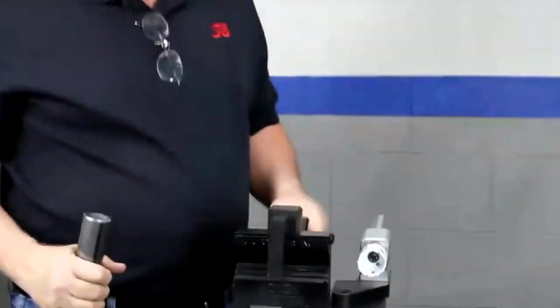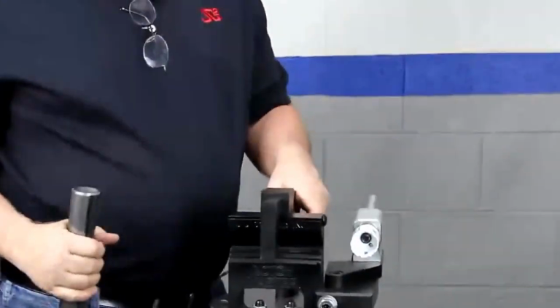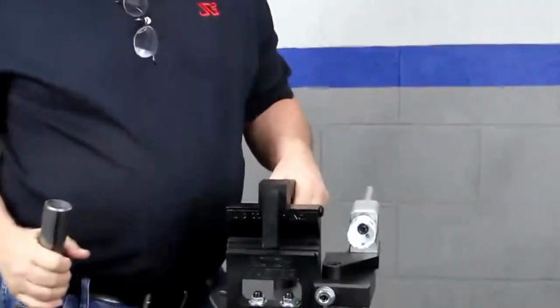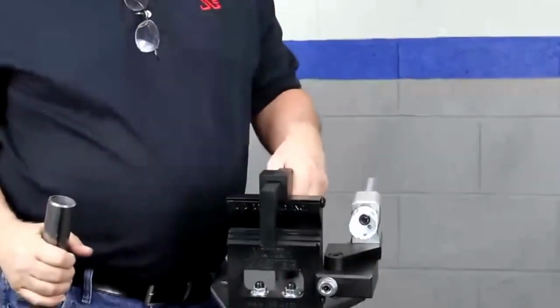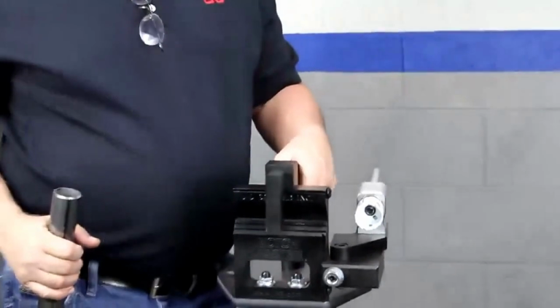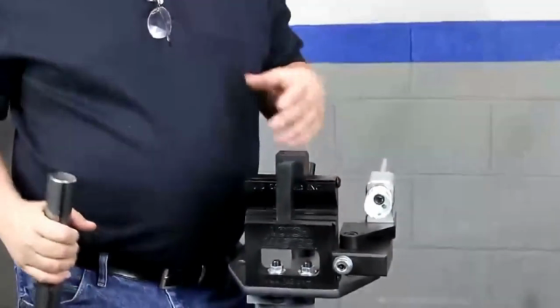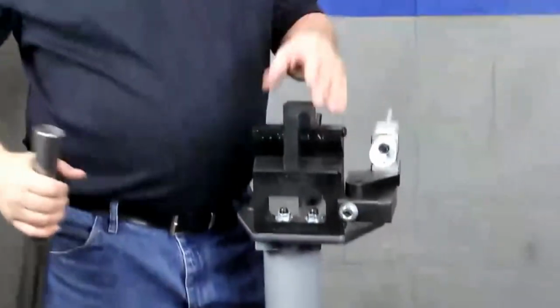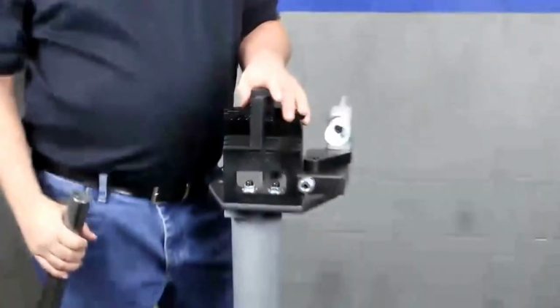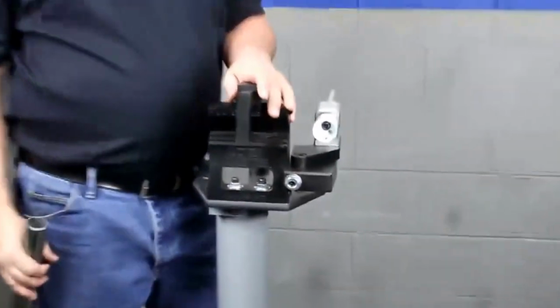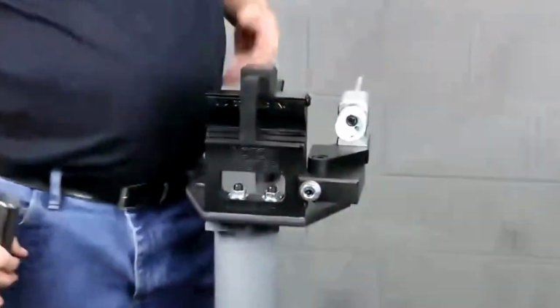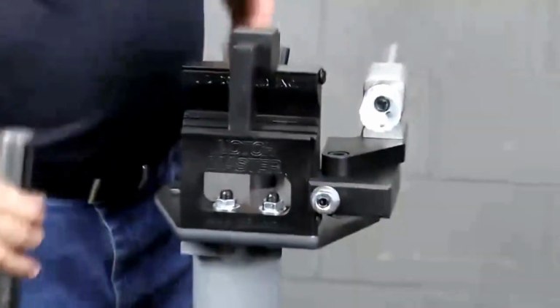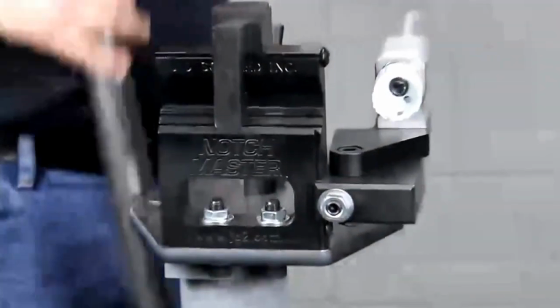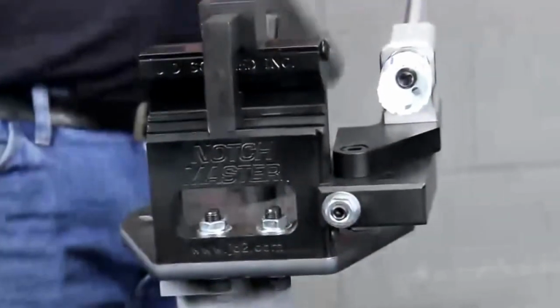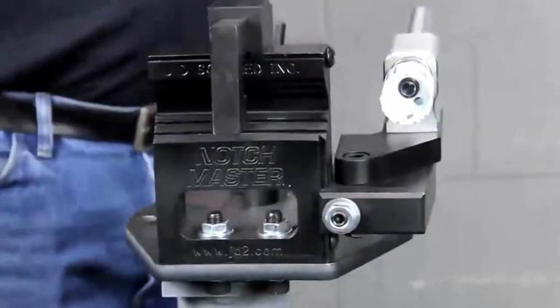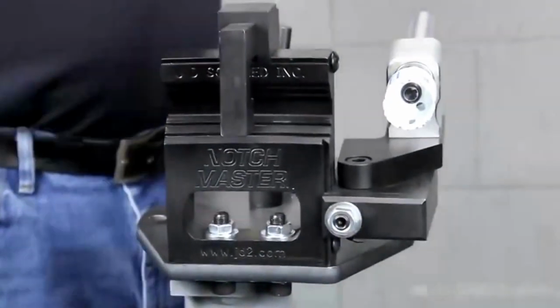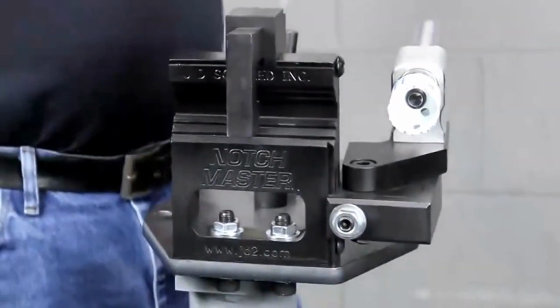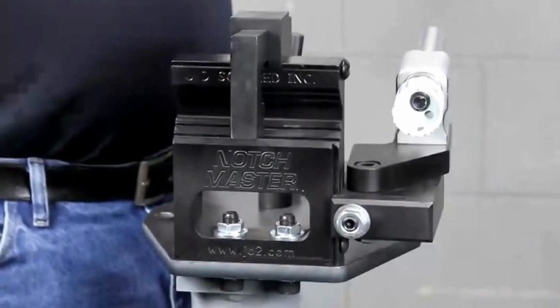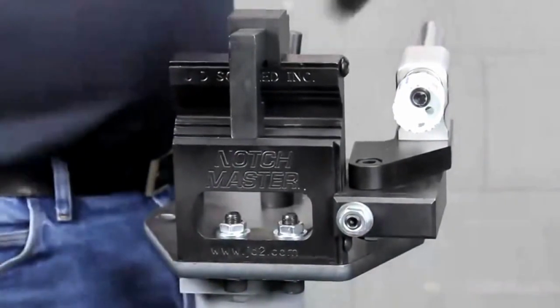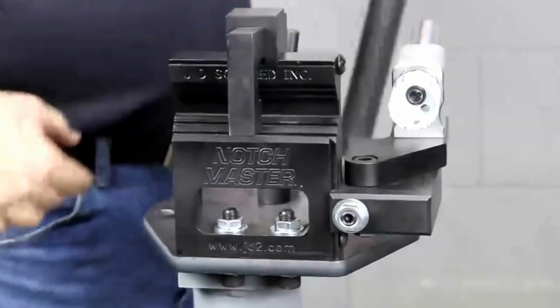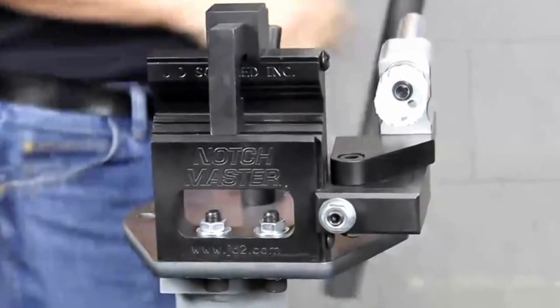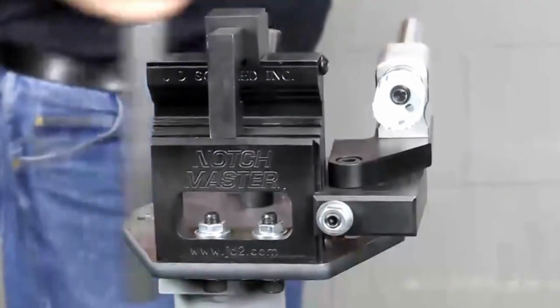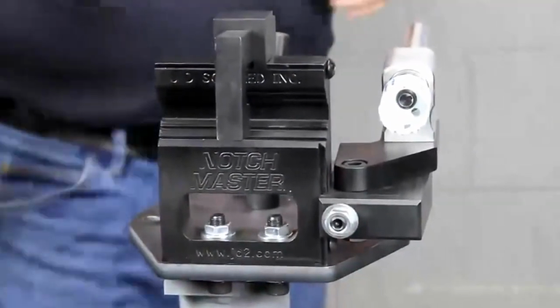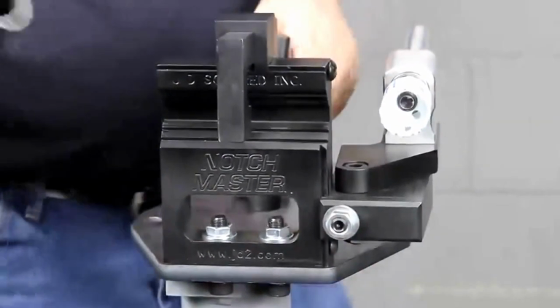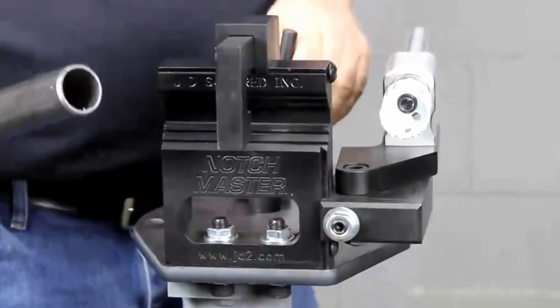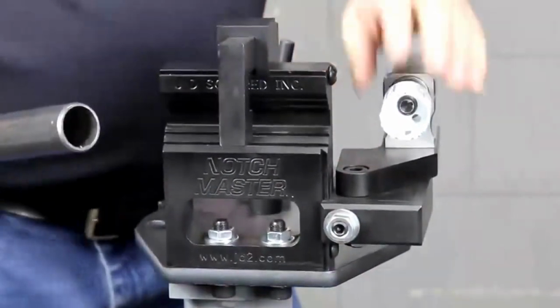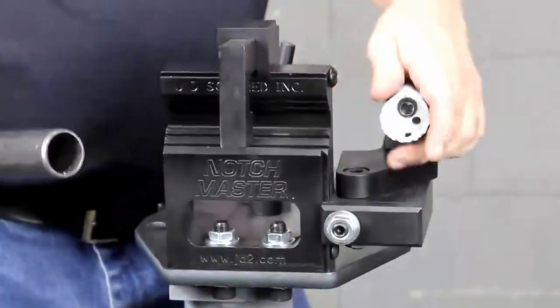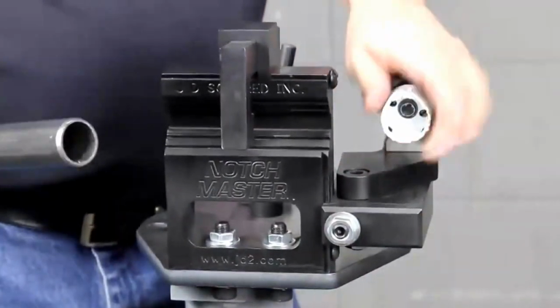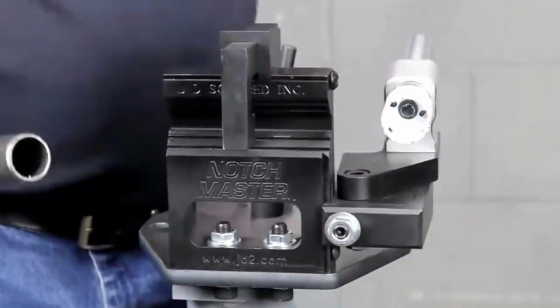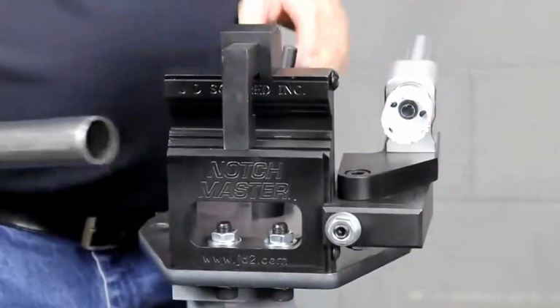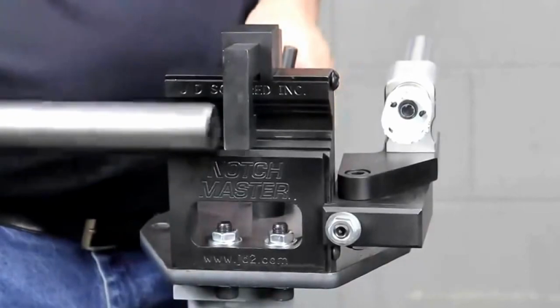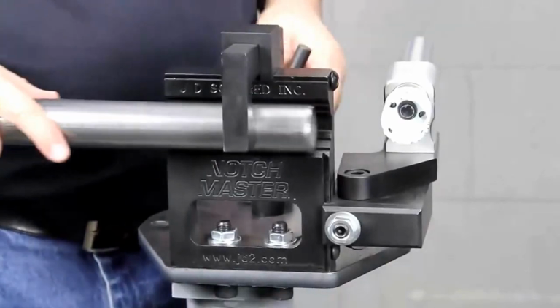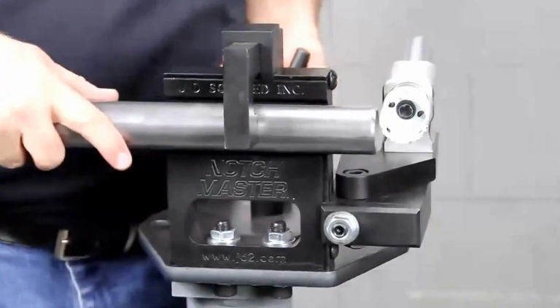That will give you a joint about 30% stronger than you would get if you just butted it right up against it. We're going to start off by doing a standard 90 degree notch — no big deal.